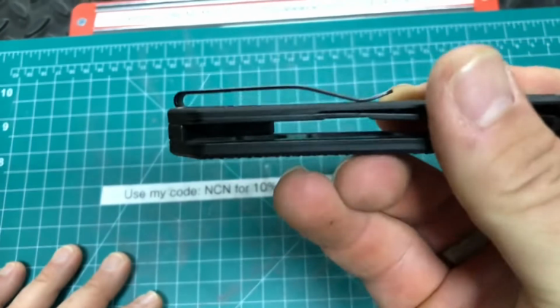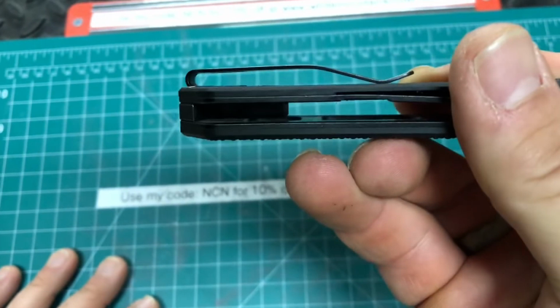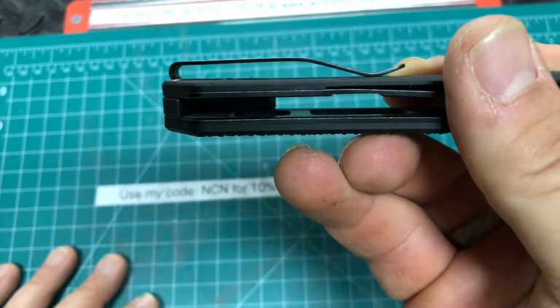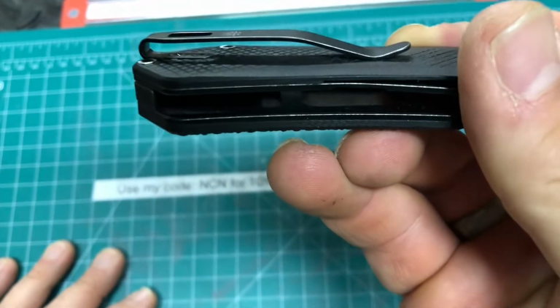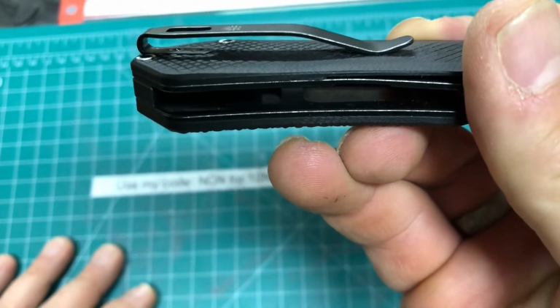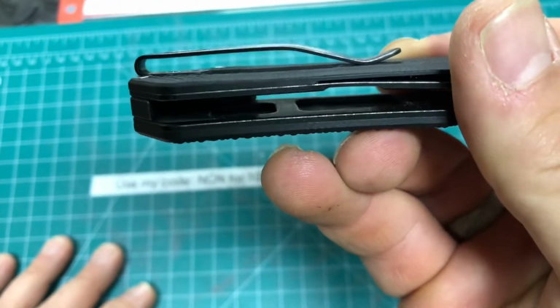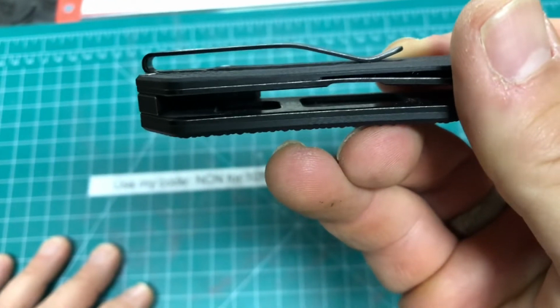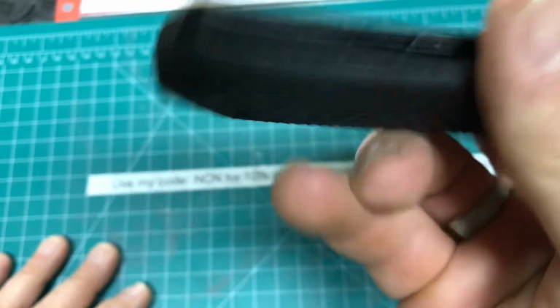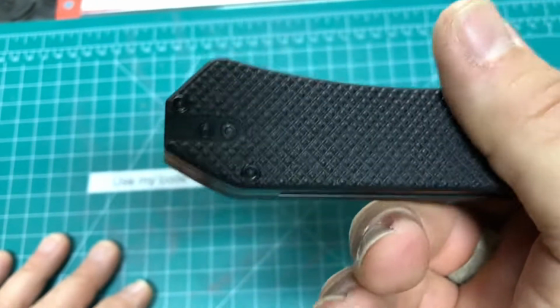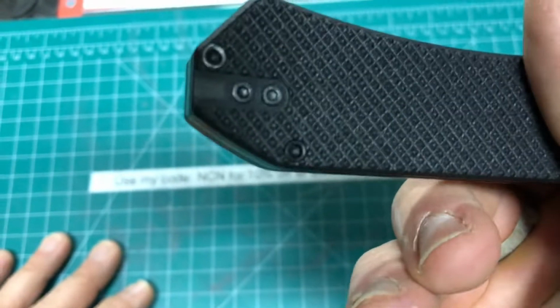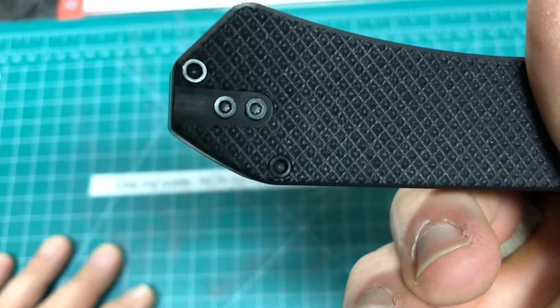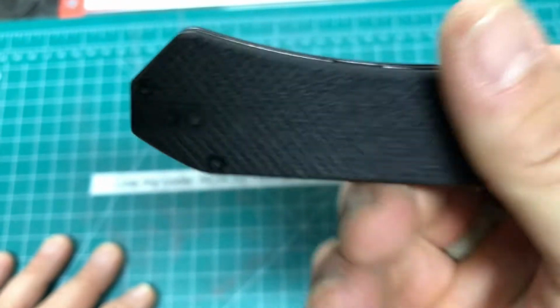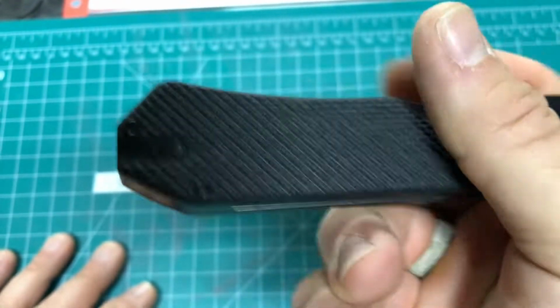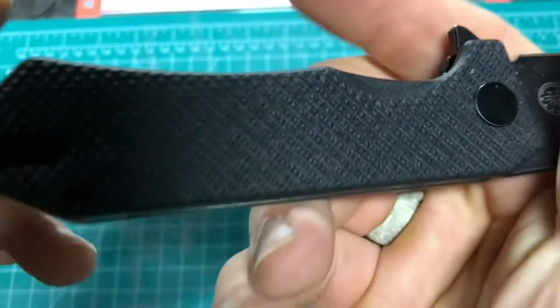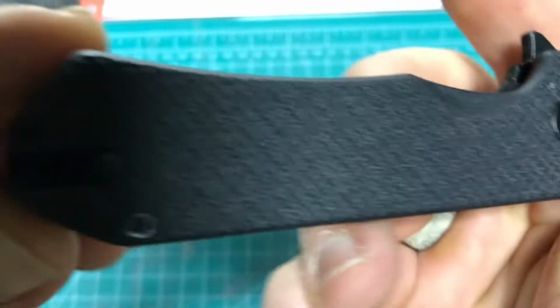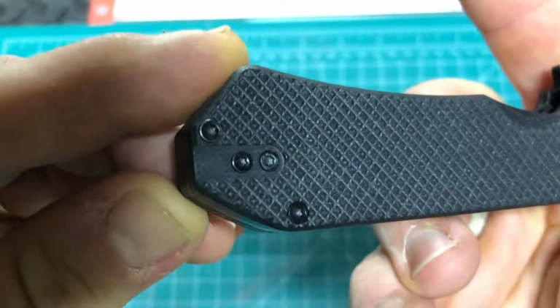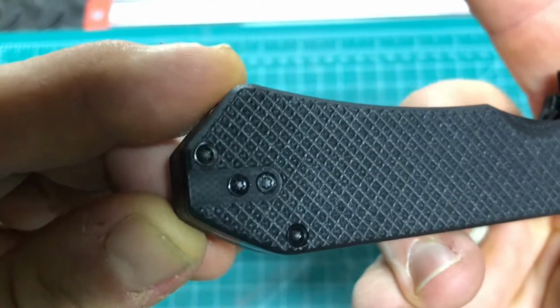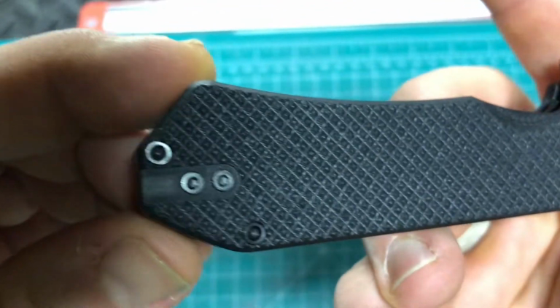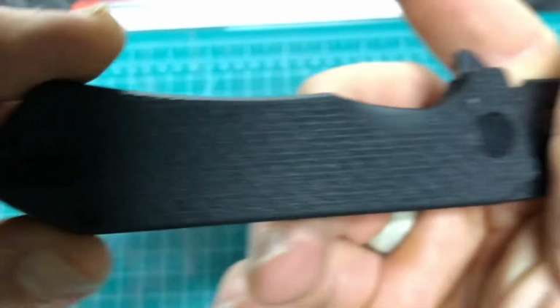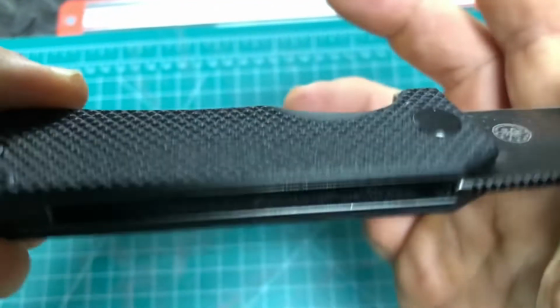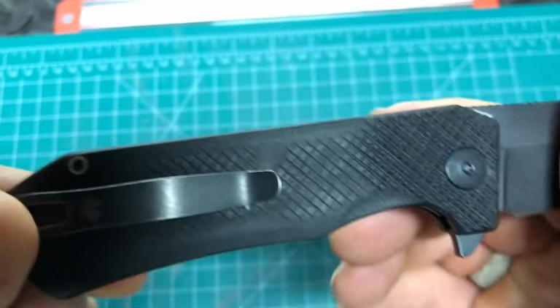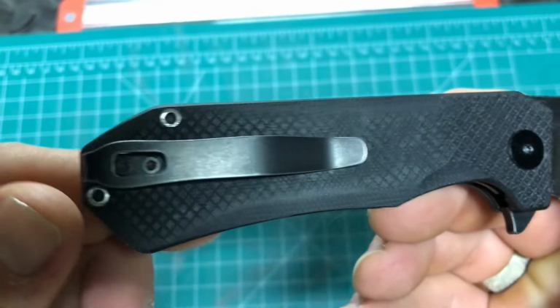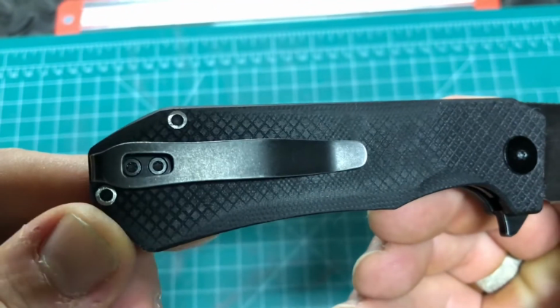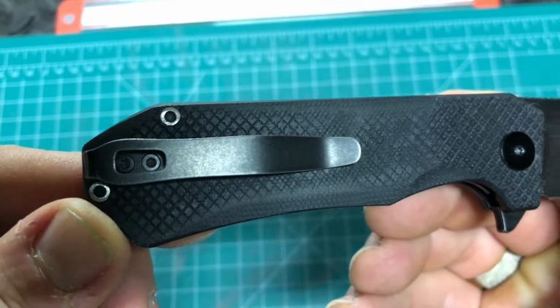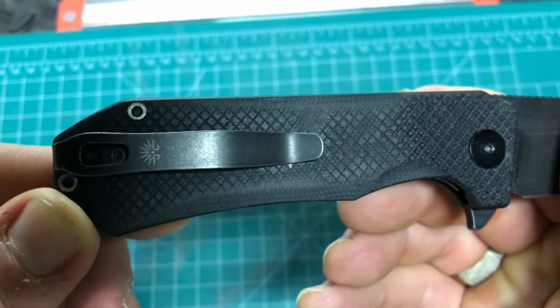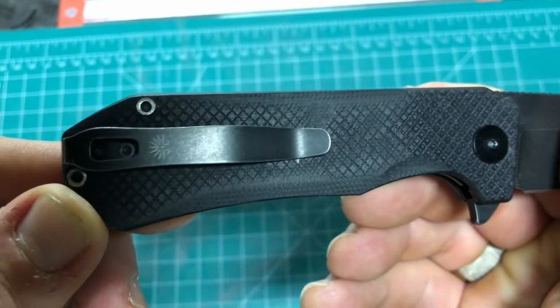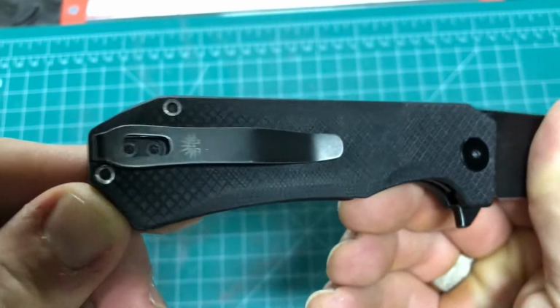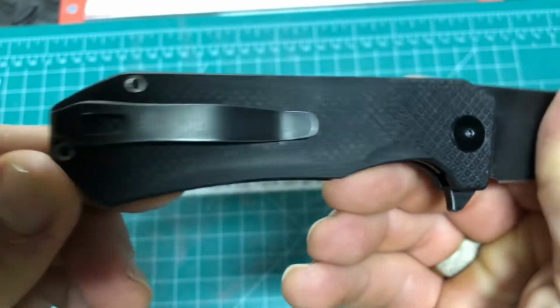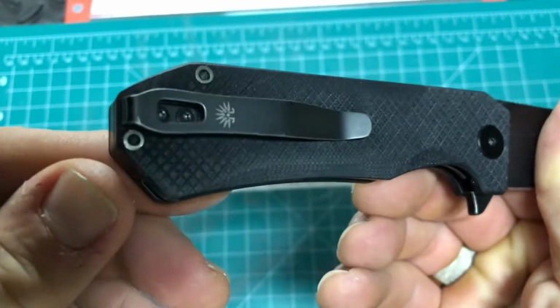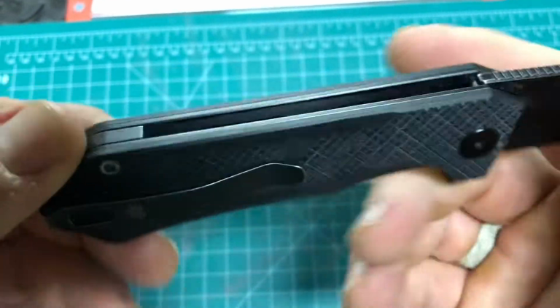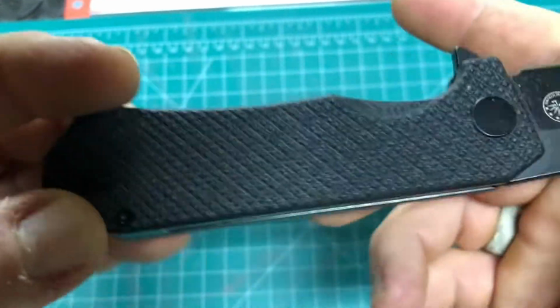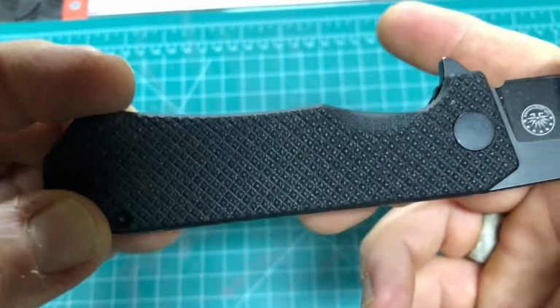And look at that — they even recess it down with the screws inside there. Also very cool: T8 hardware for the screws, and that's not just on the pivot but on the body as well. That's very, very awesome.